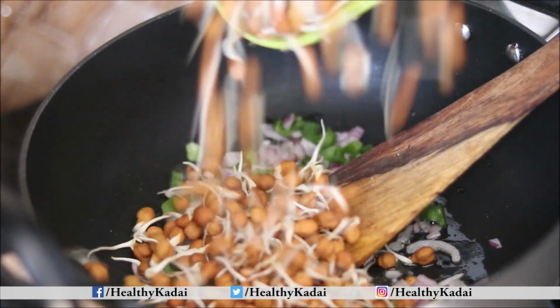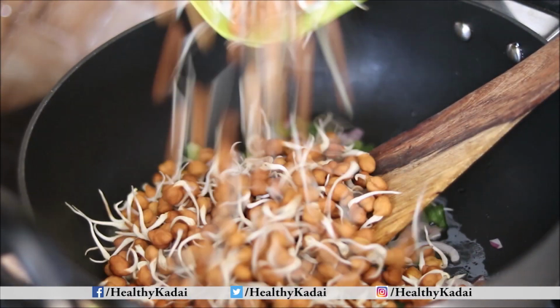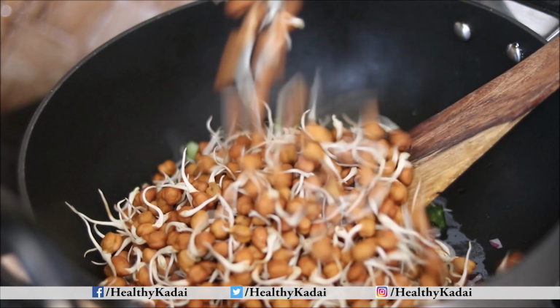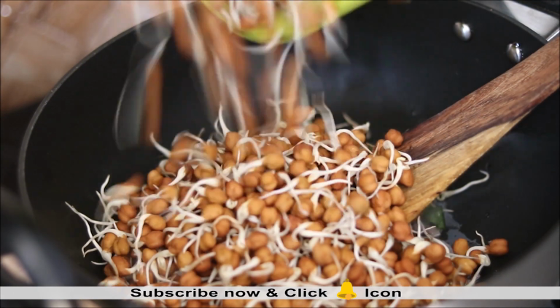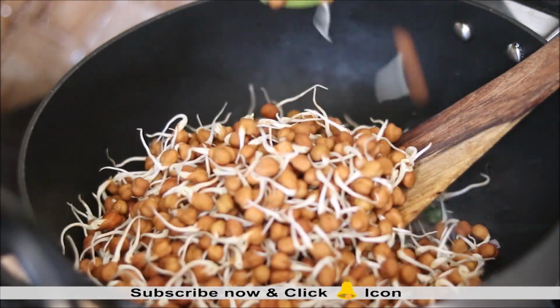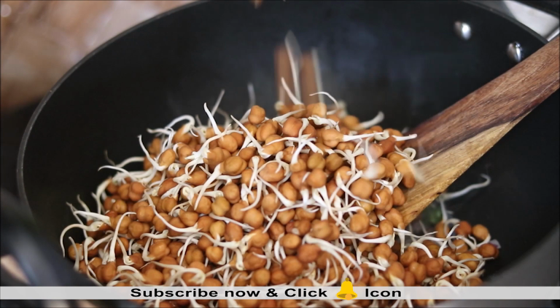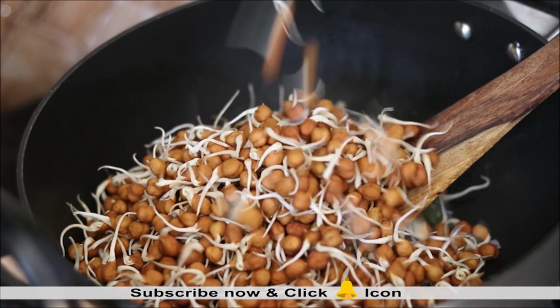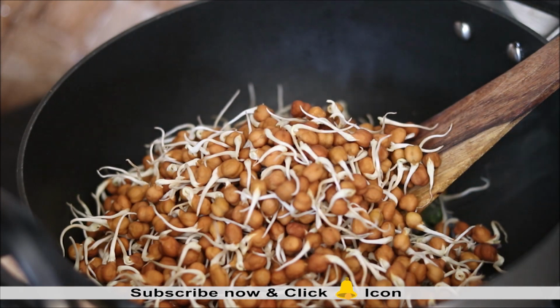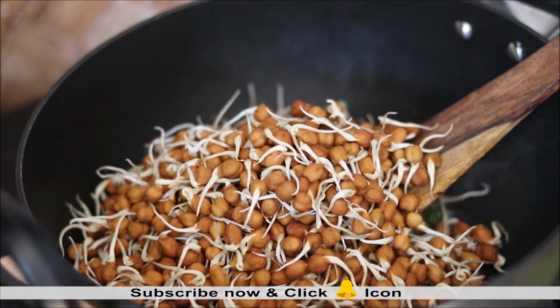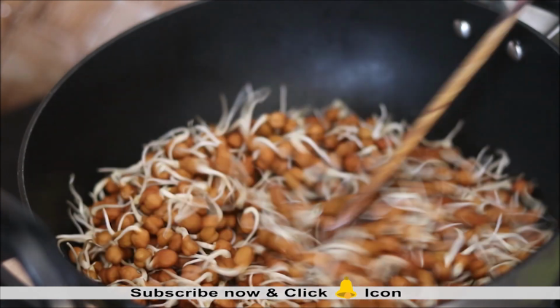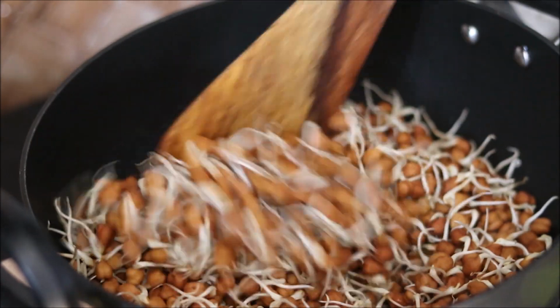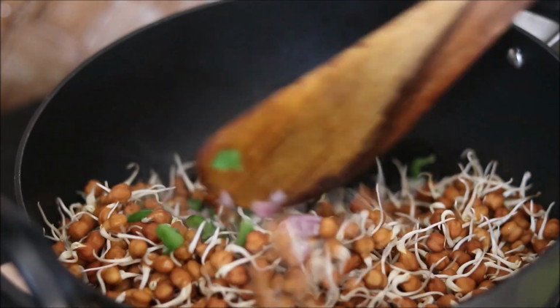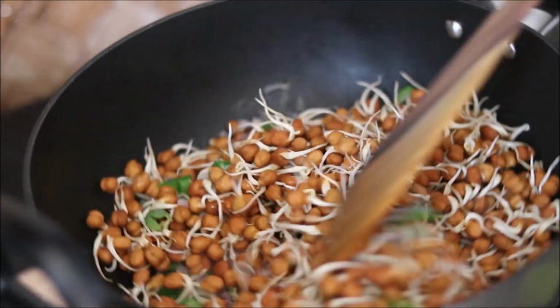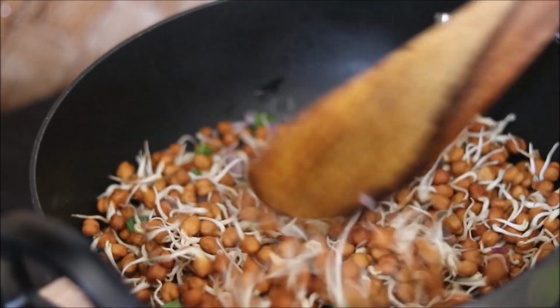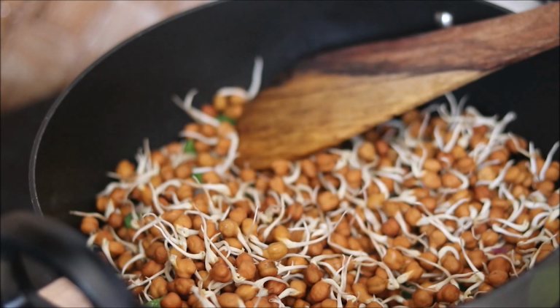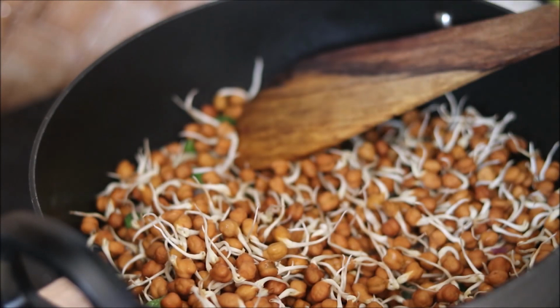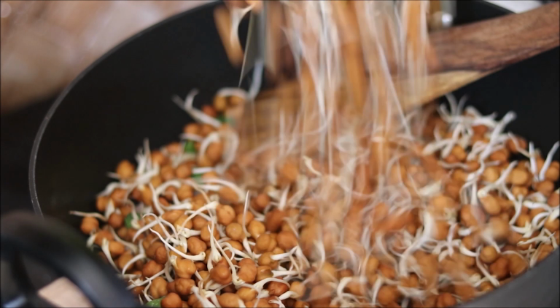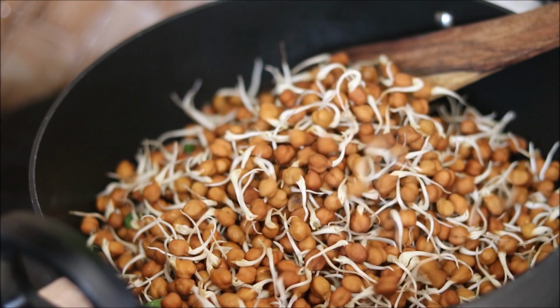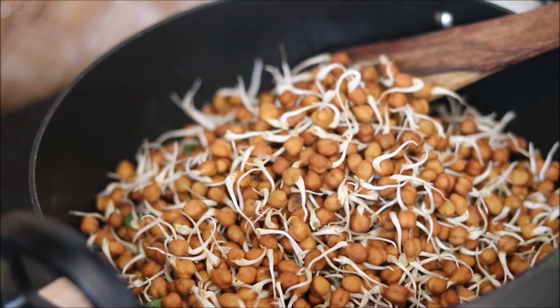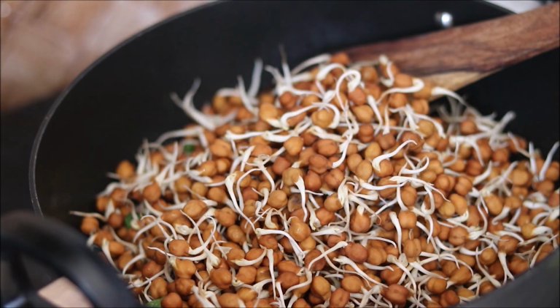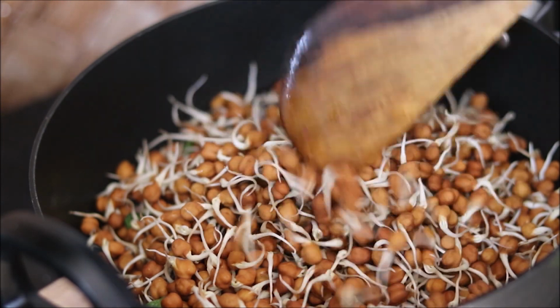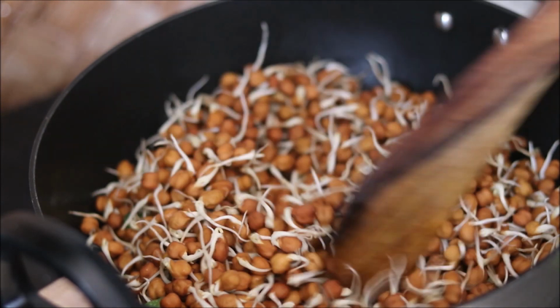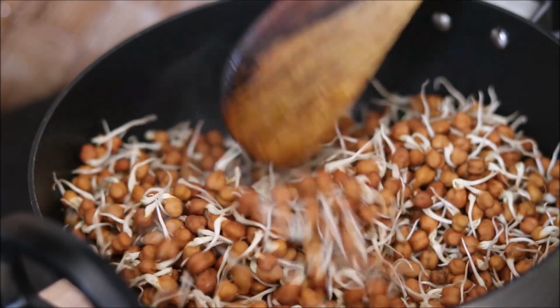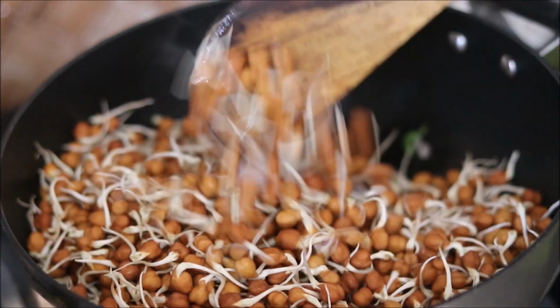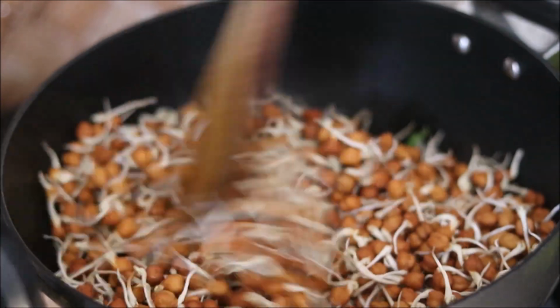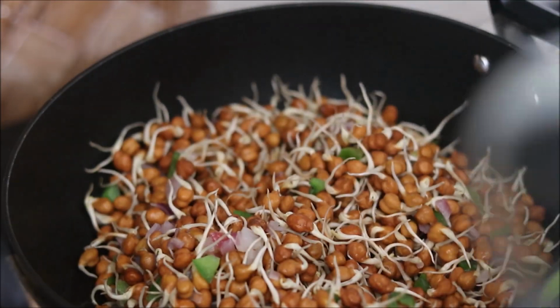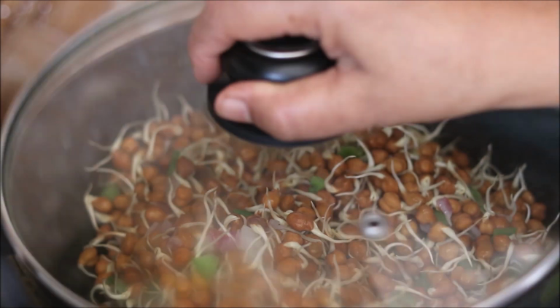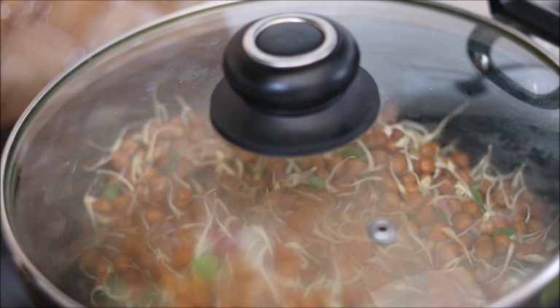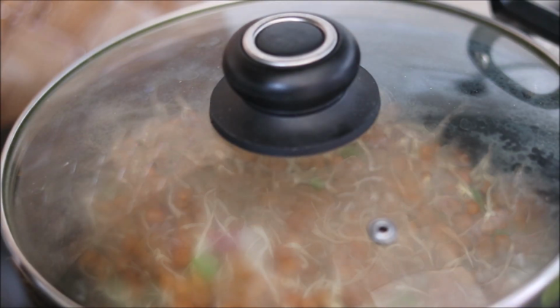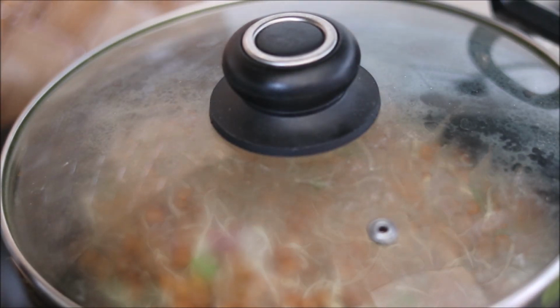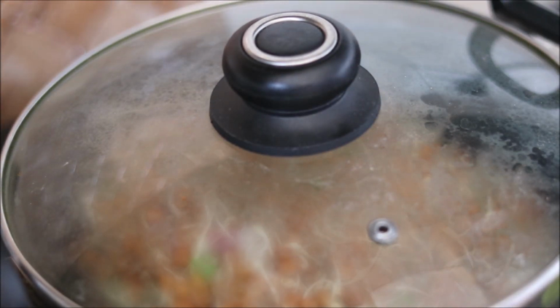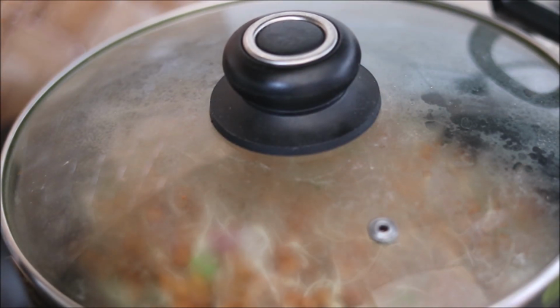Add the black chana sprouts into the pan and mix everything well. Cook the sprouts on medium to high flame for at least 5 to 10 minutes. You can cover the pan and allow the sprouts to cook.